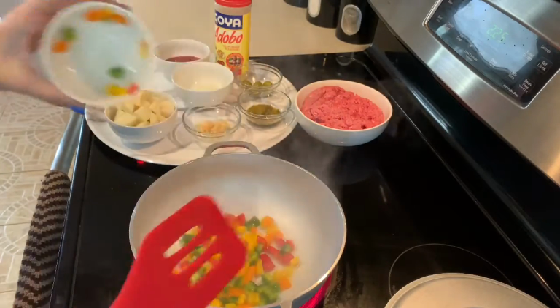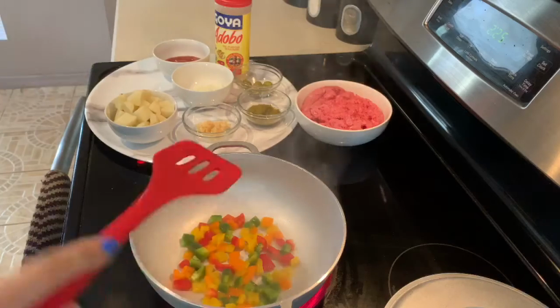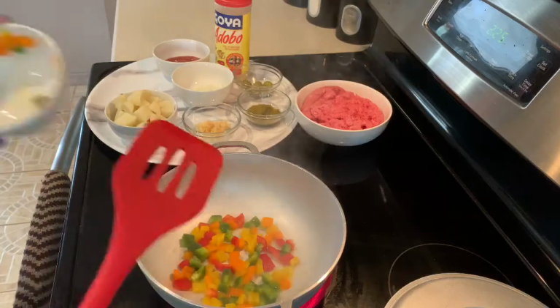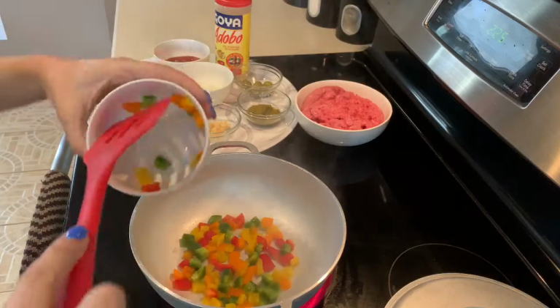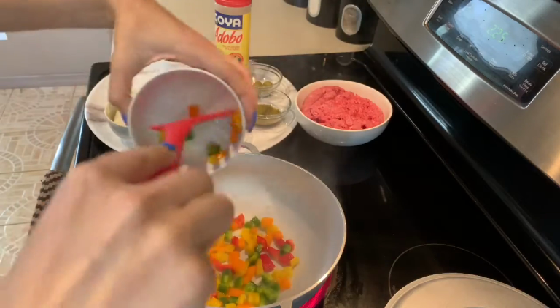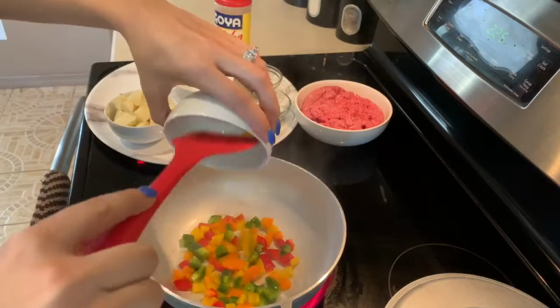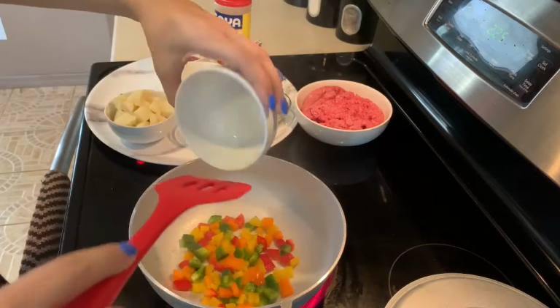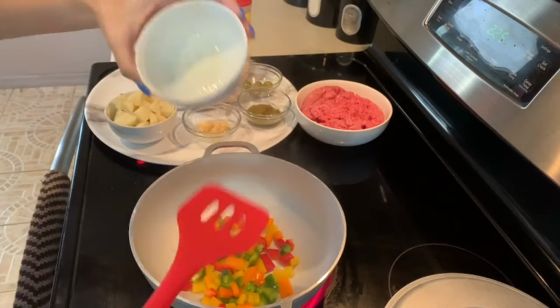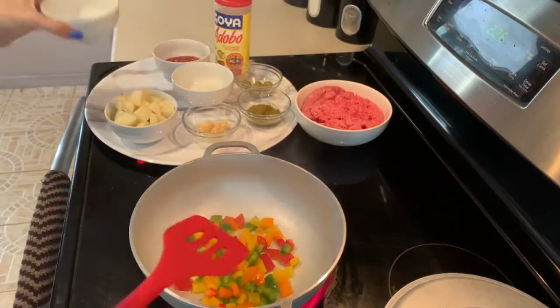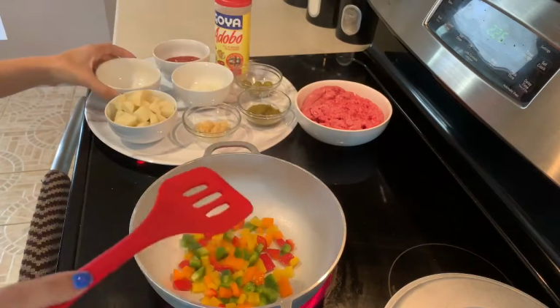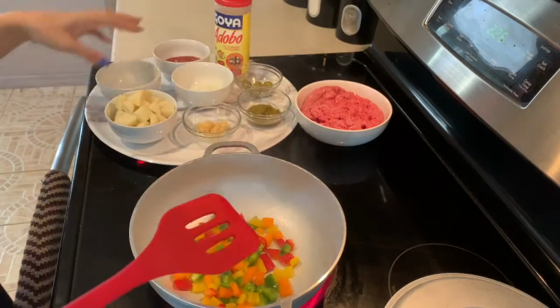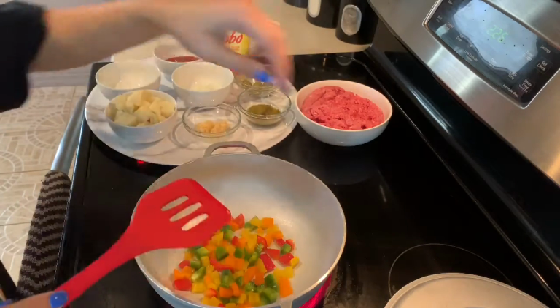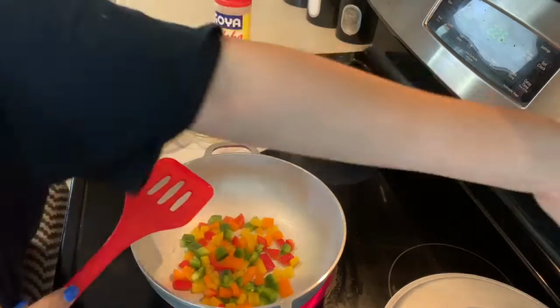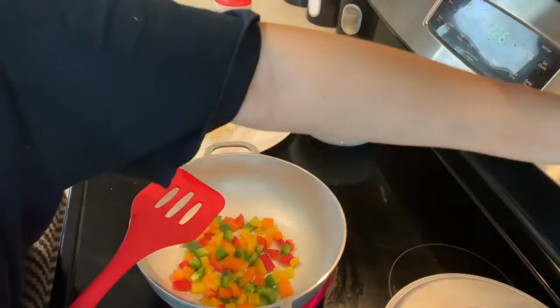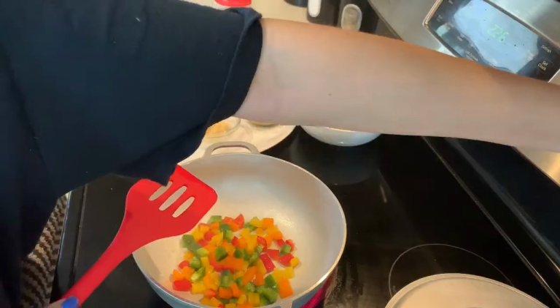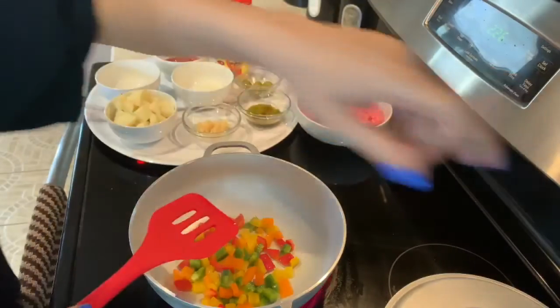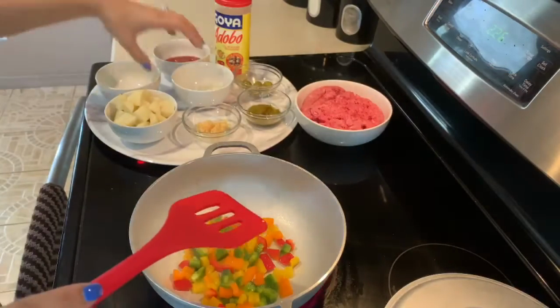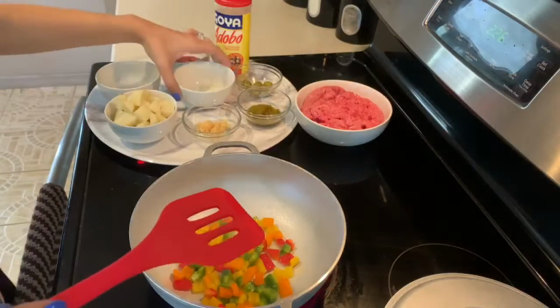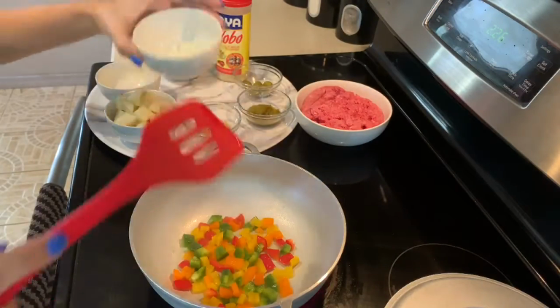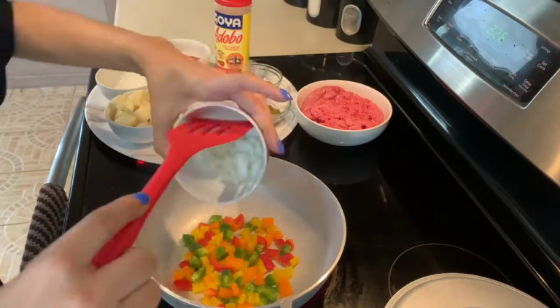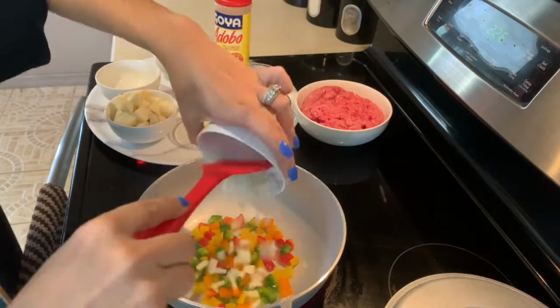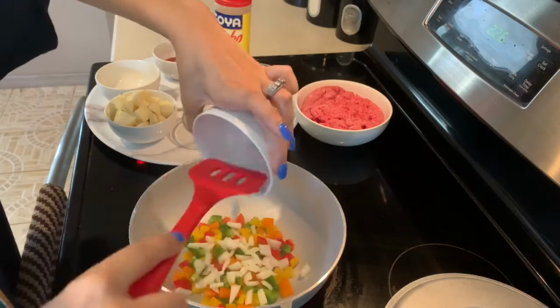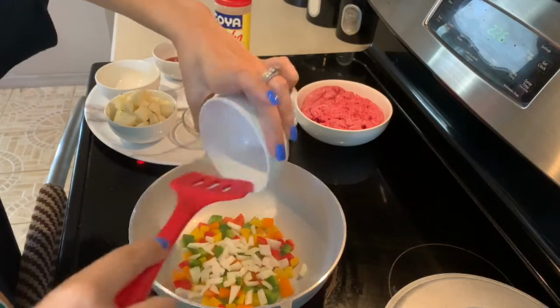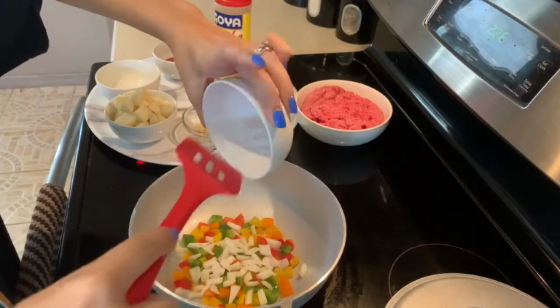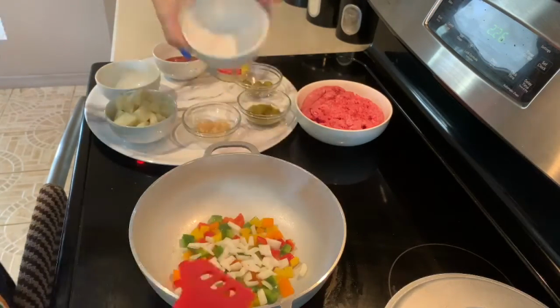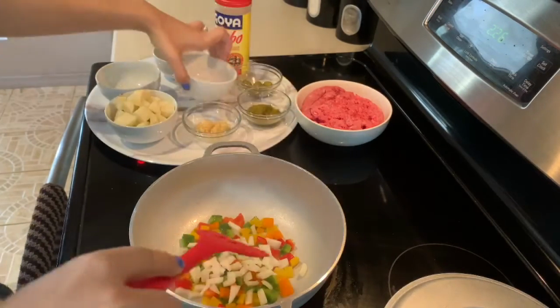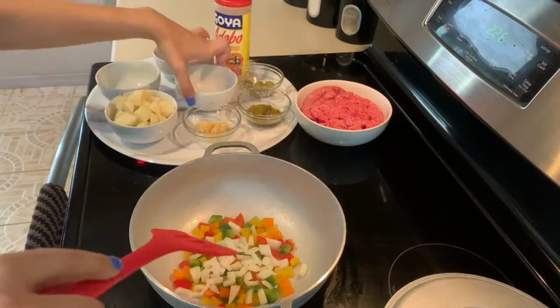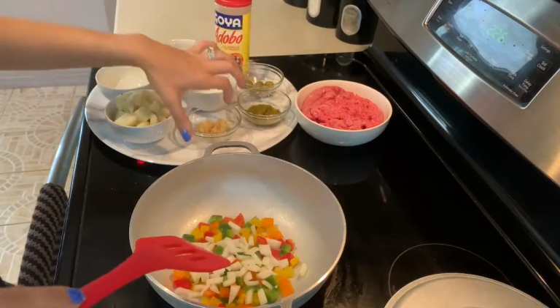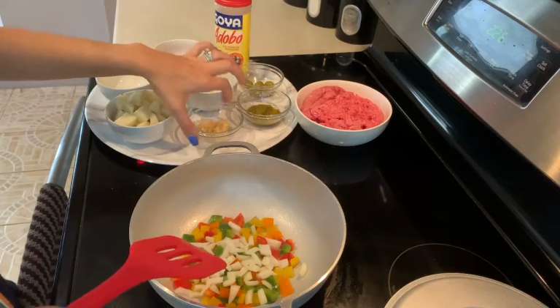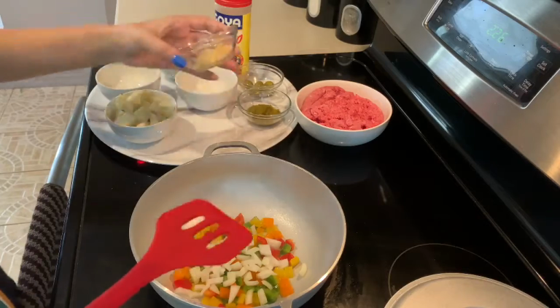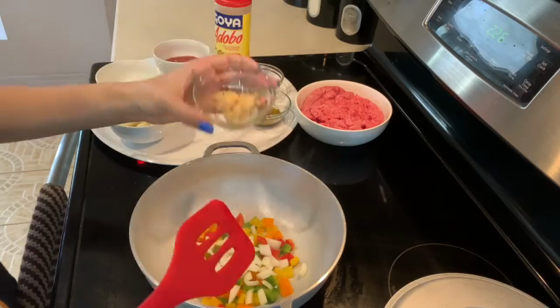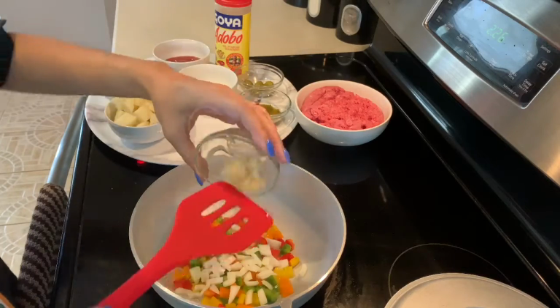Wow, that was really hot. Okay, it's too hot, so we're going to lower that. We're going to add our onions and we're going to add our garlic.